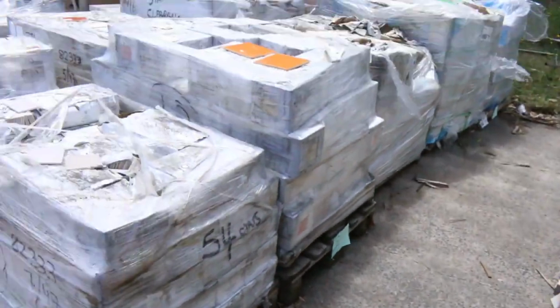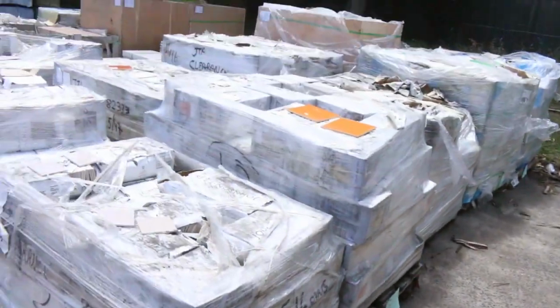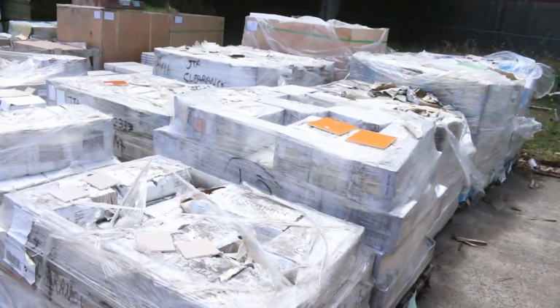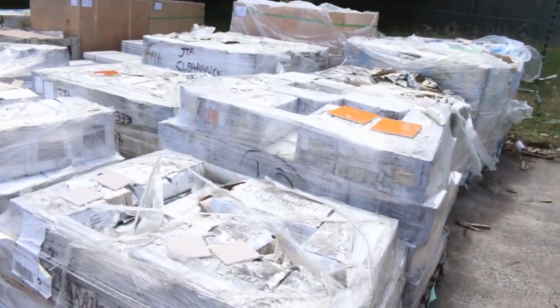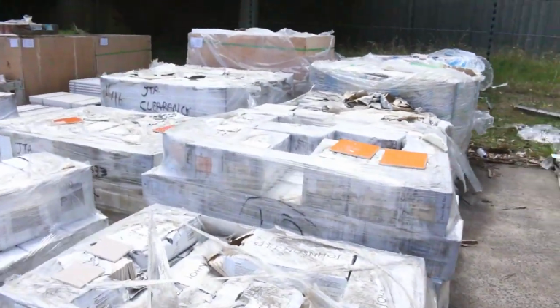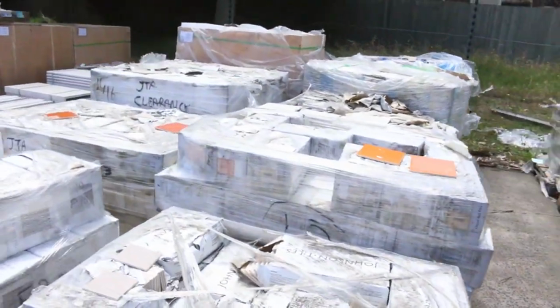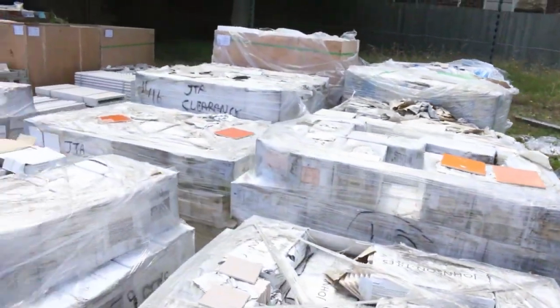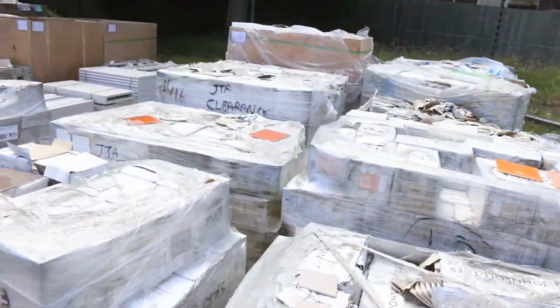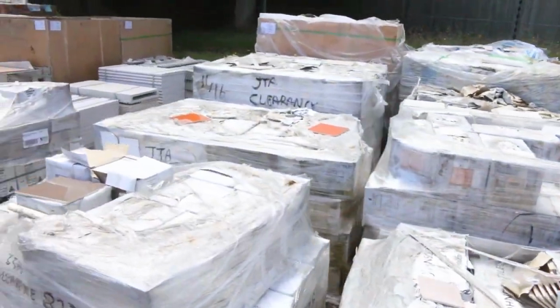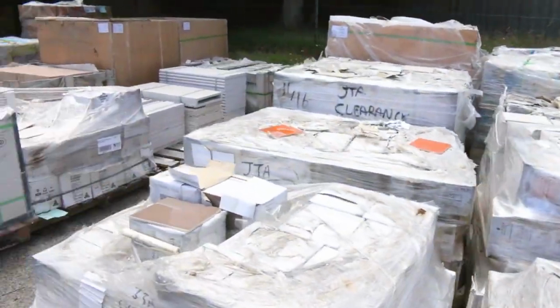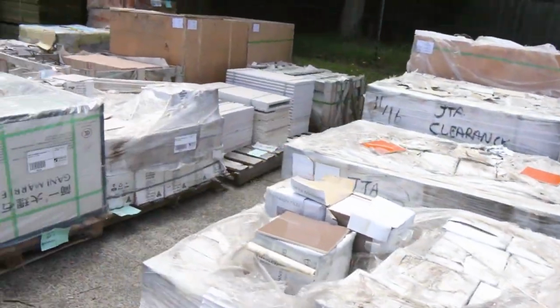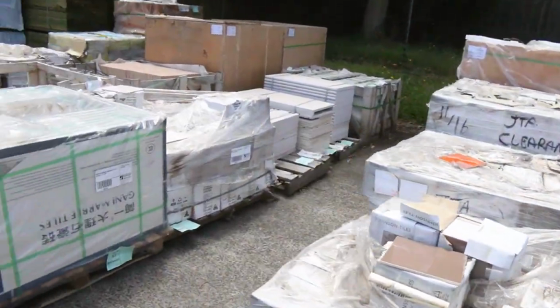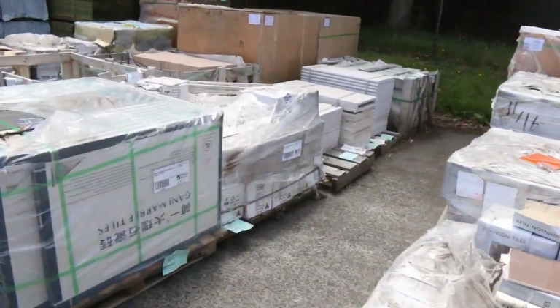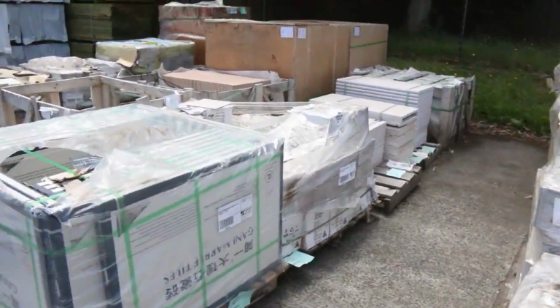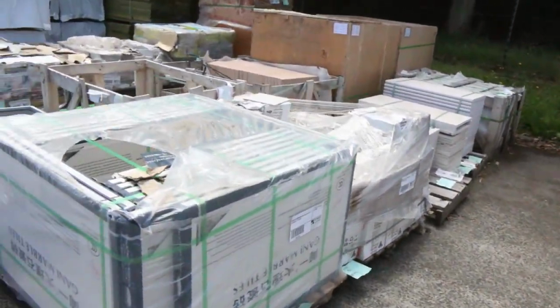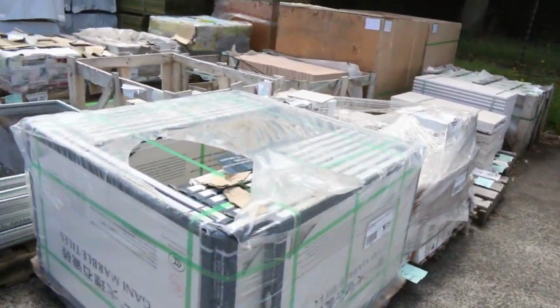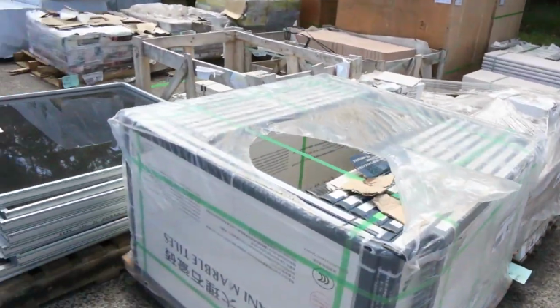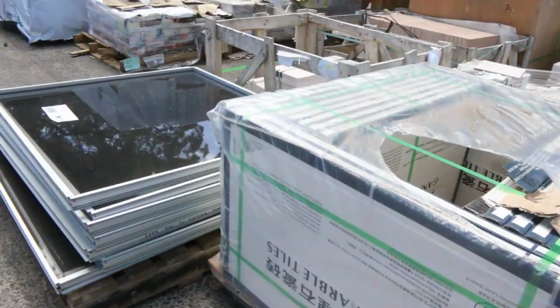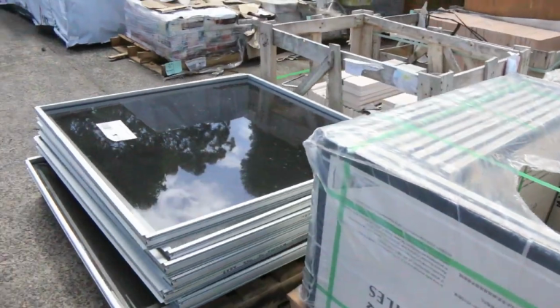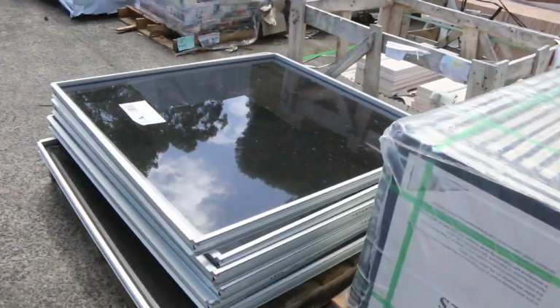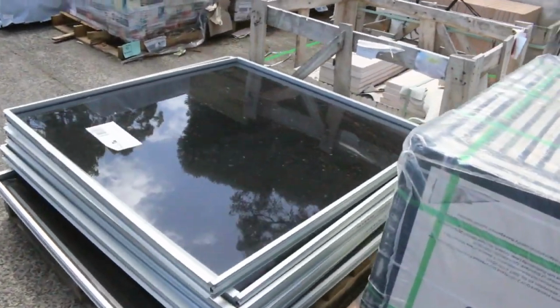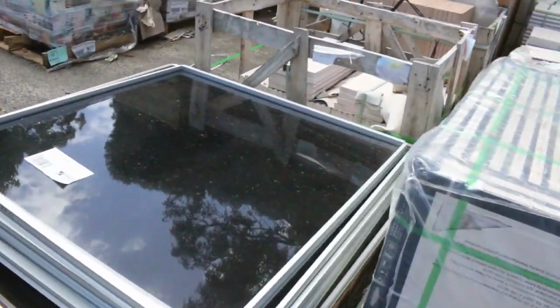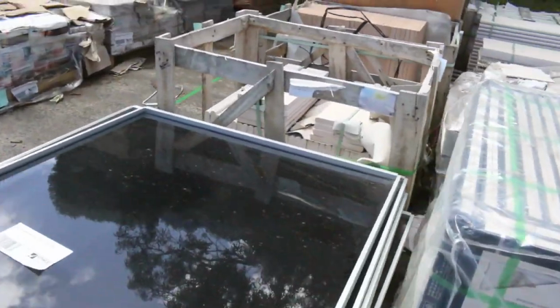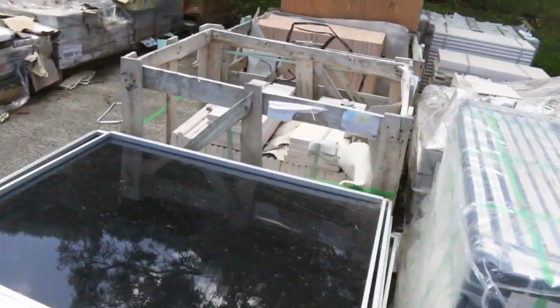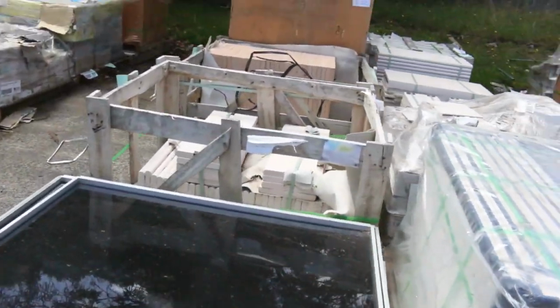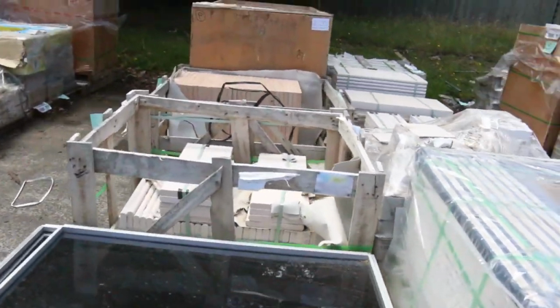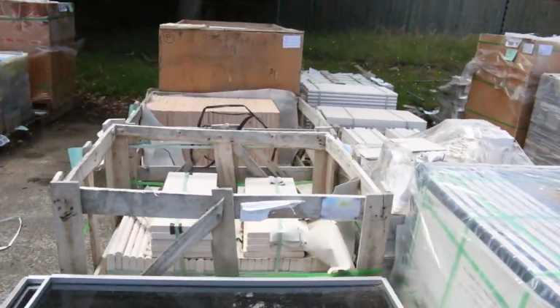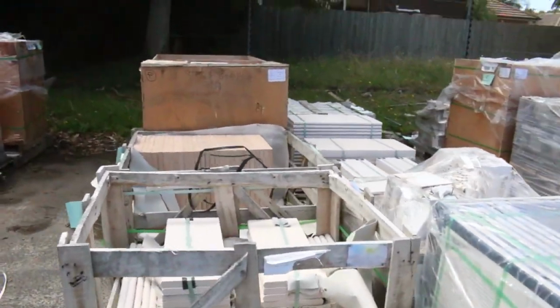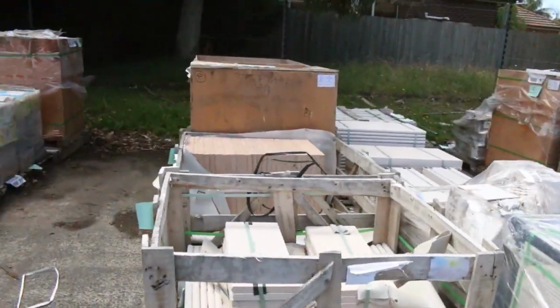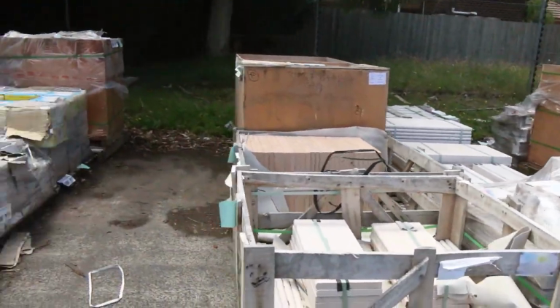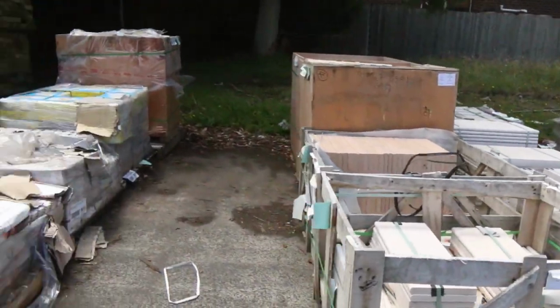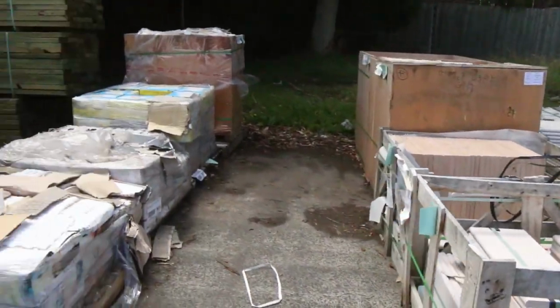Making our way through now, as you can see, pallets of assorted tiles, a pallet of aluminium window sashes, and some mosaics.